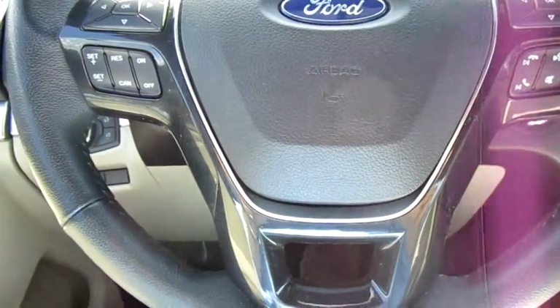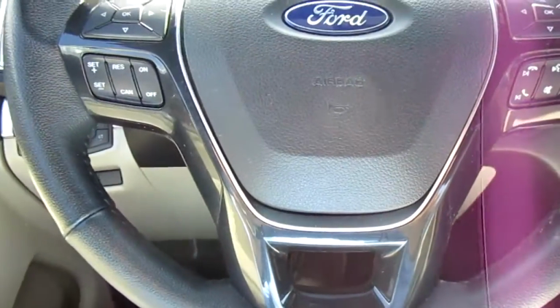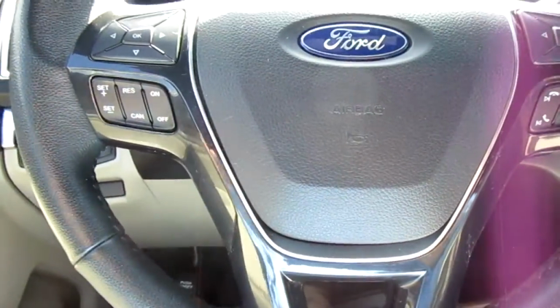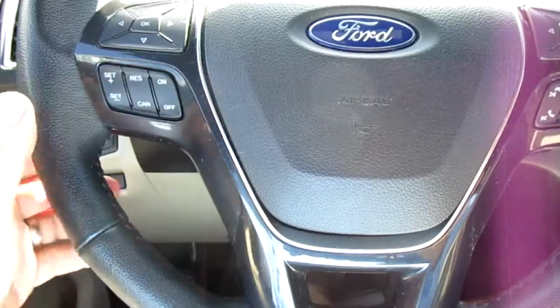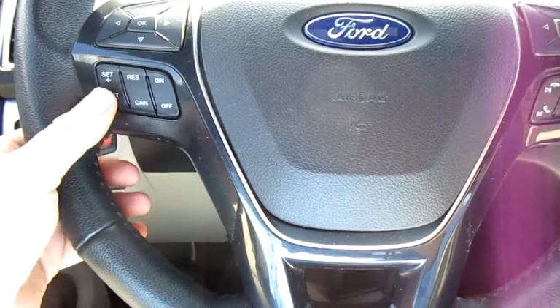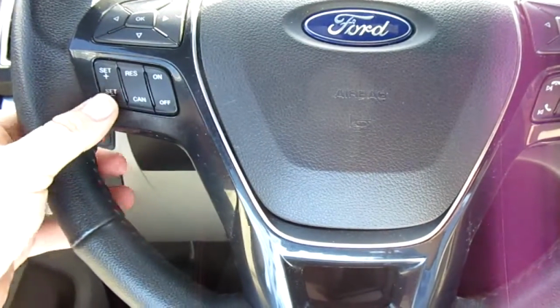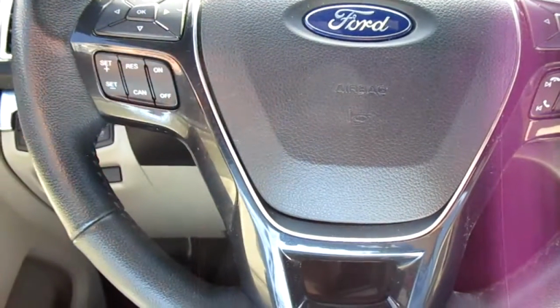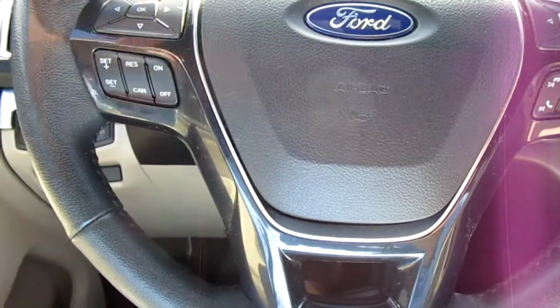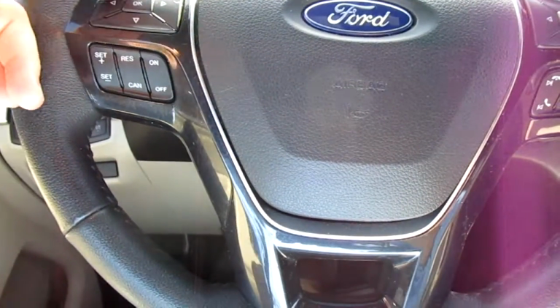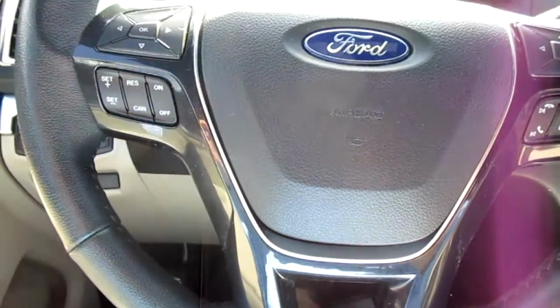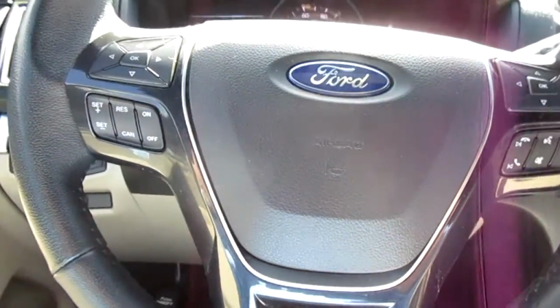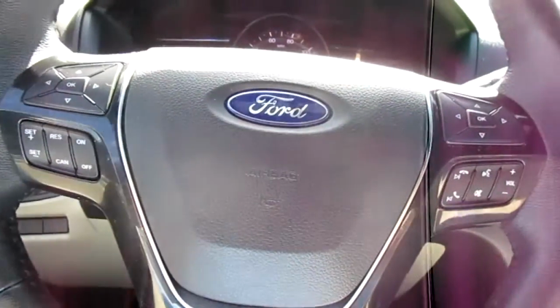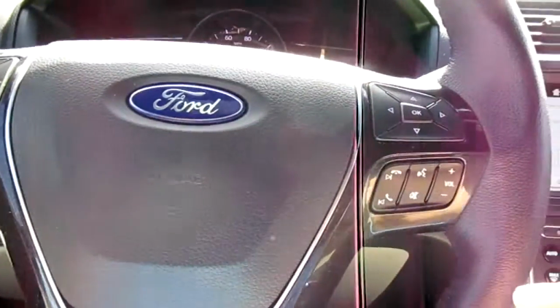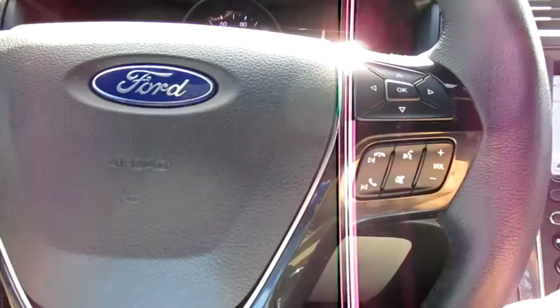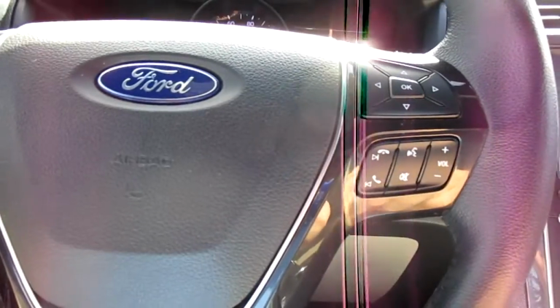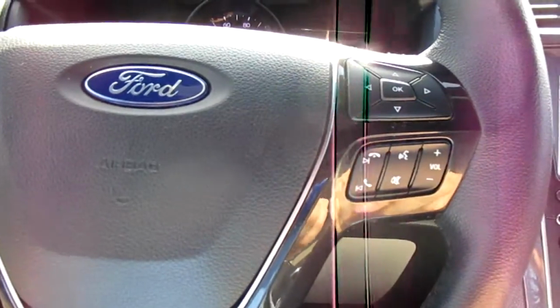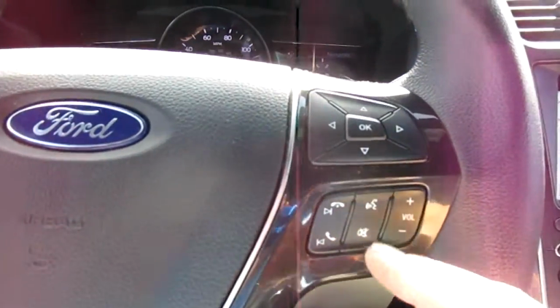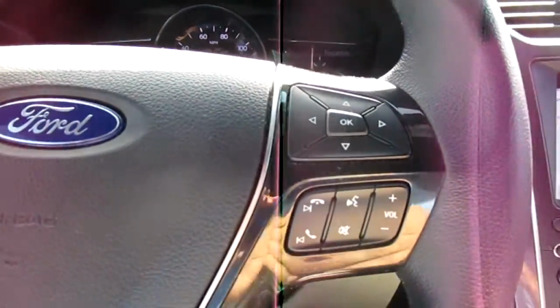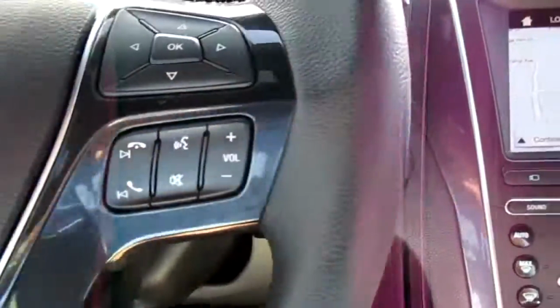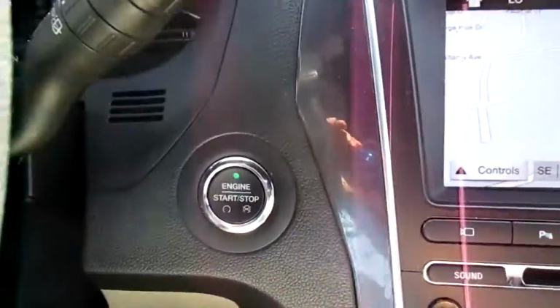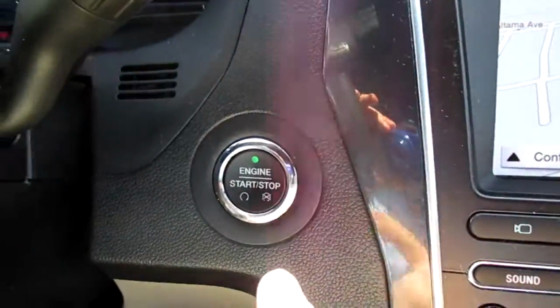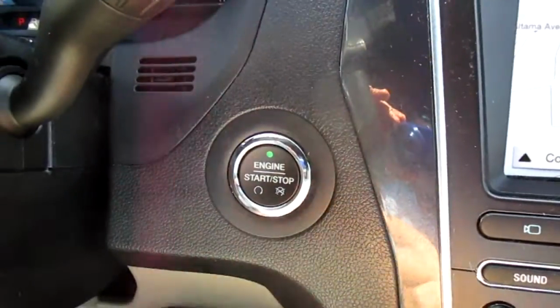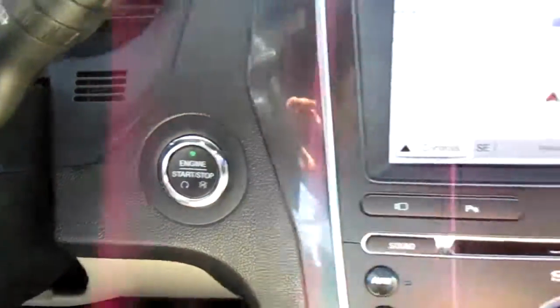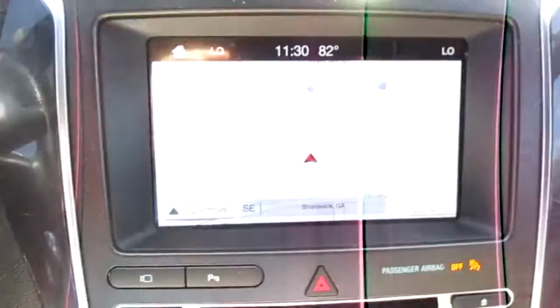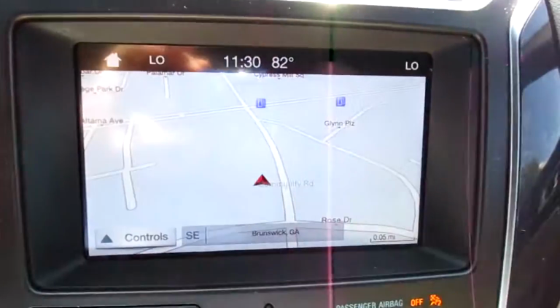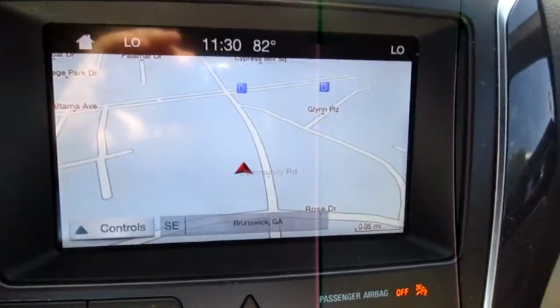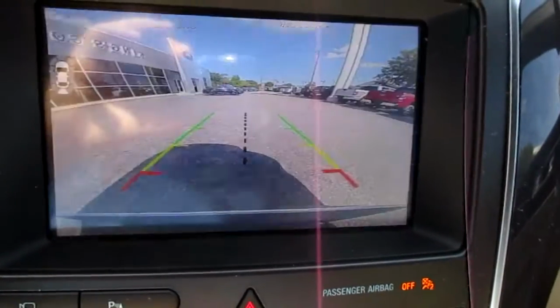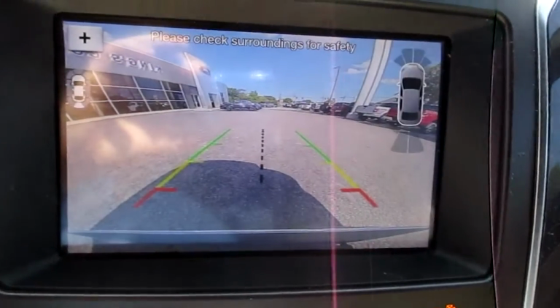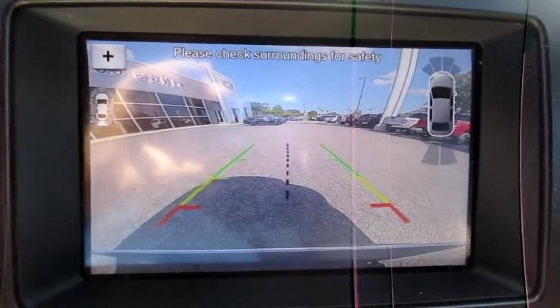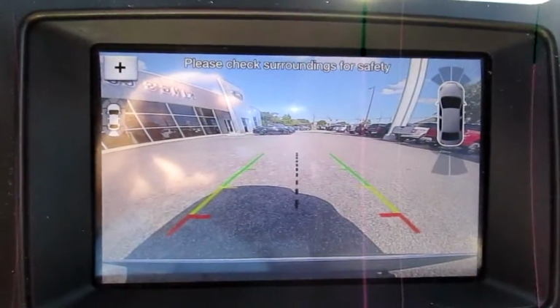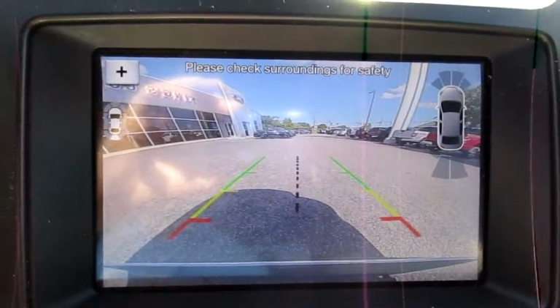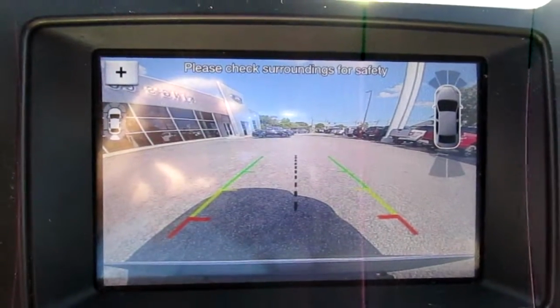On the steering wheel you have cruise control on the left-hand side as well as vehicle menu display options. On the right-hand side you have Bluetooth connectivity and audio controls. Push button start on the dash, and a large nav screen which doubles as your backup camera and parking aid.